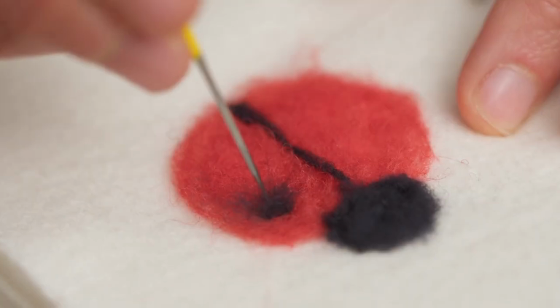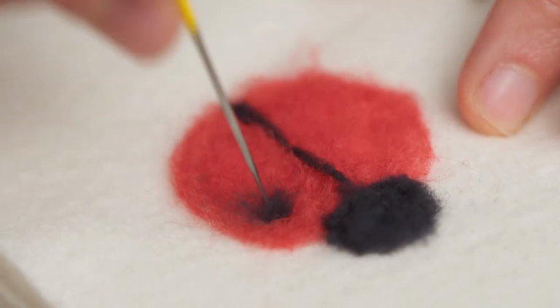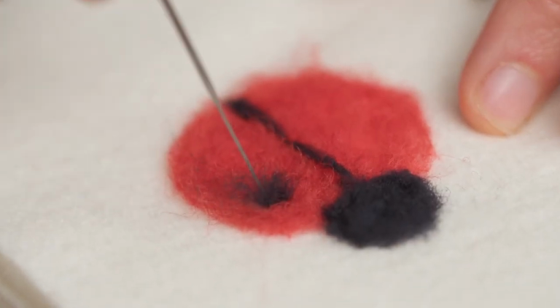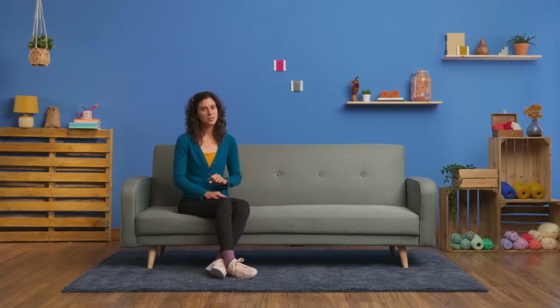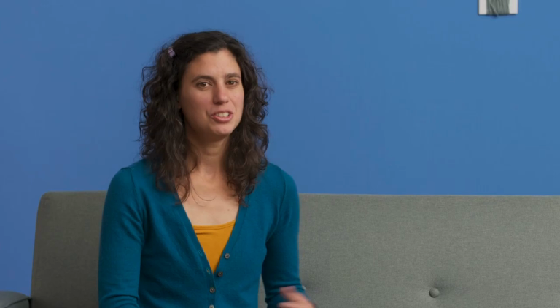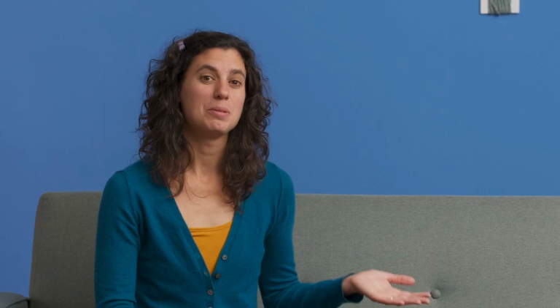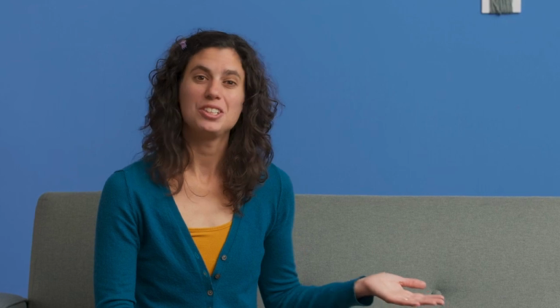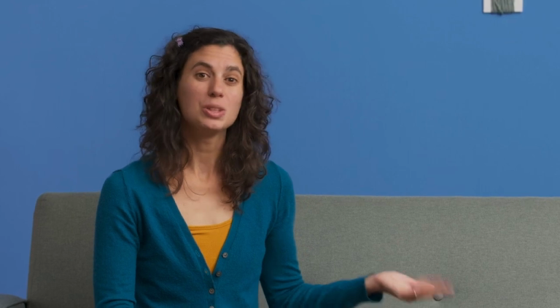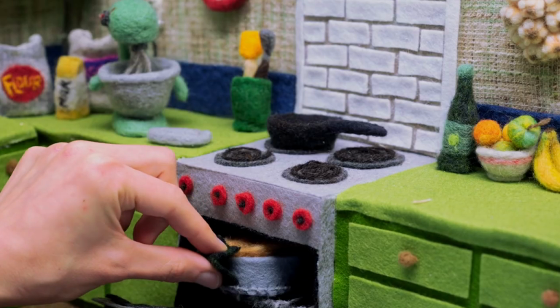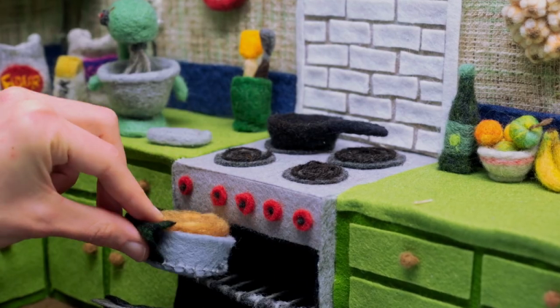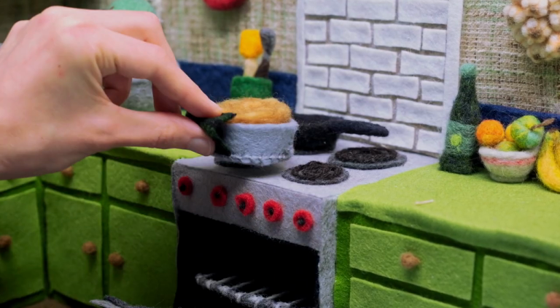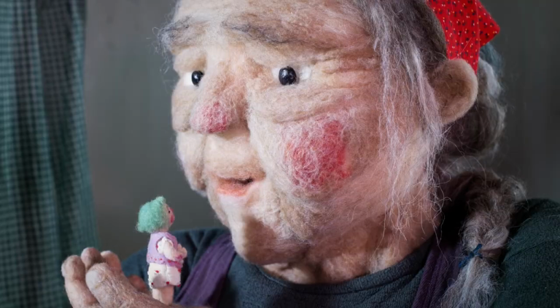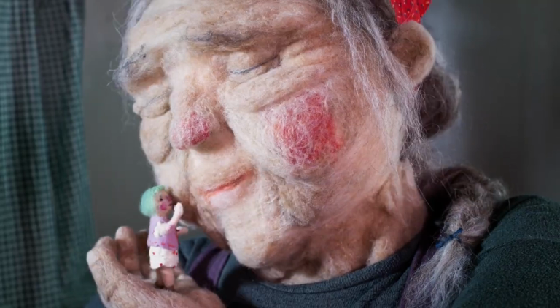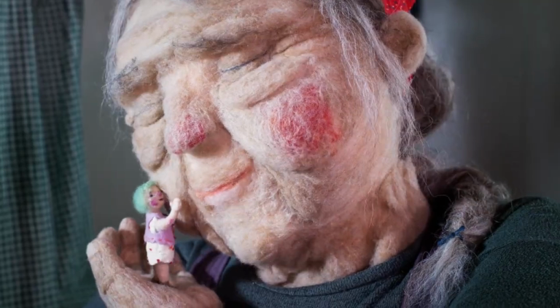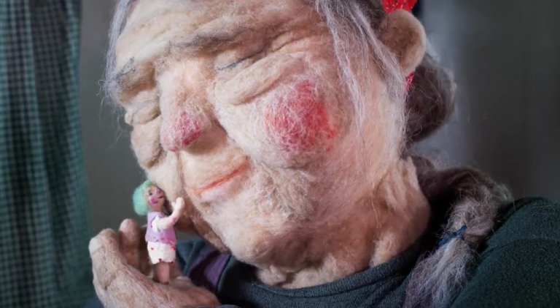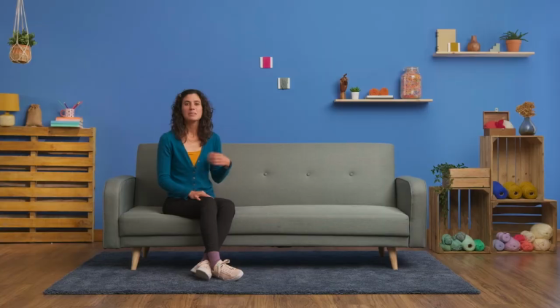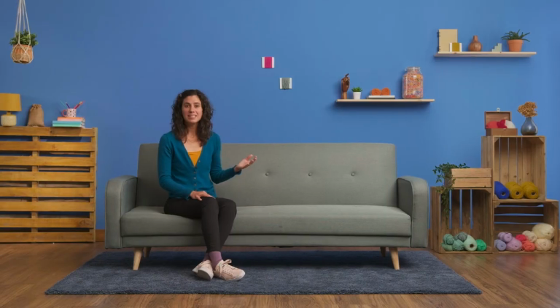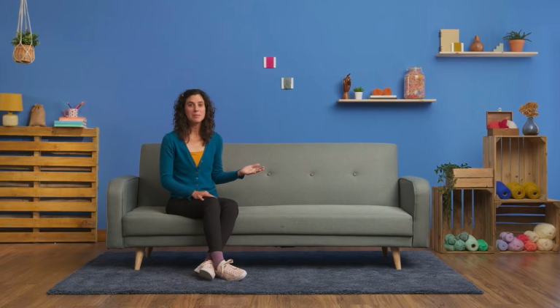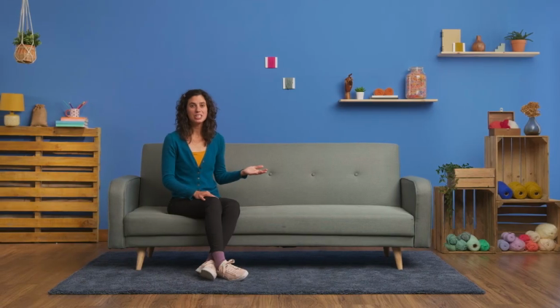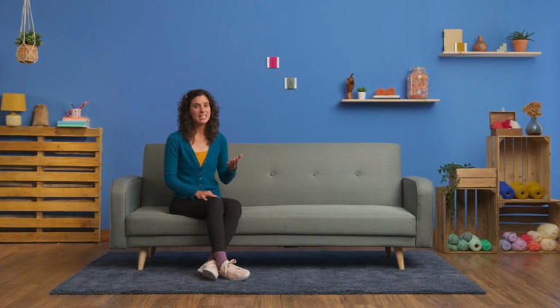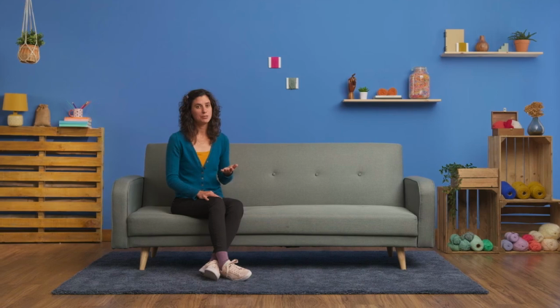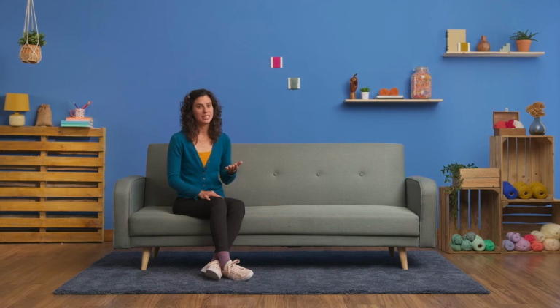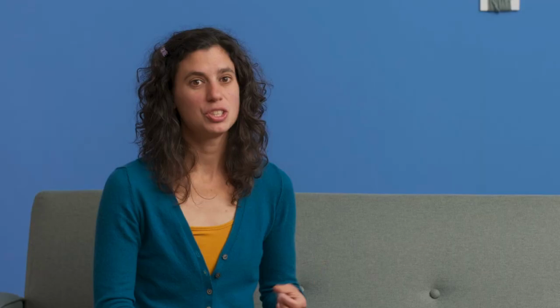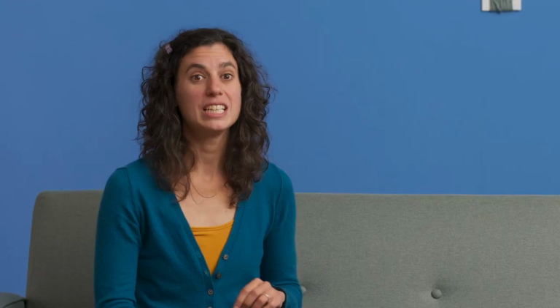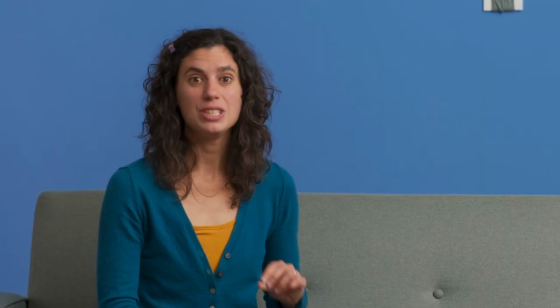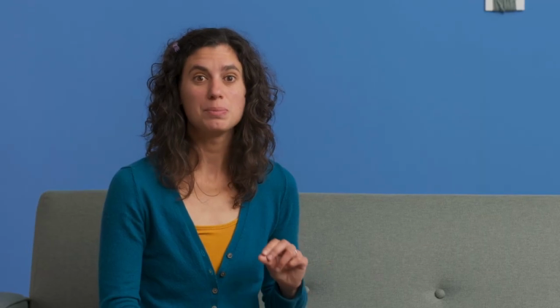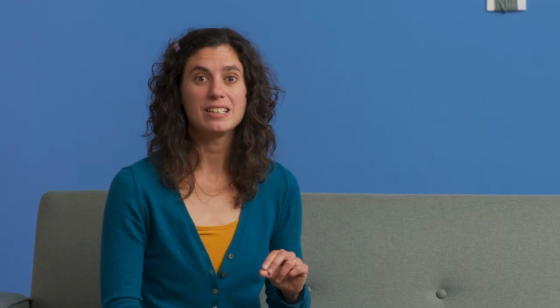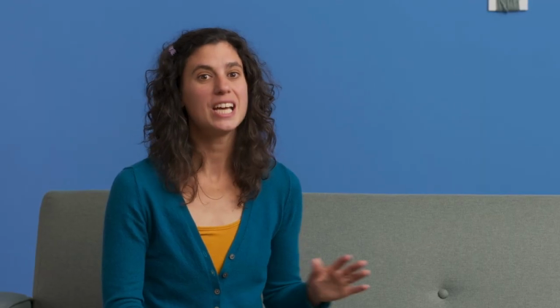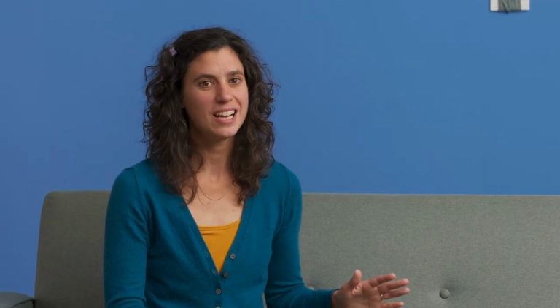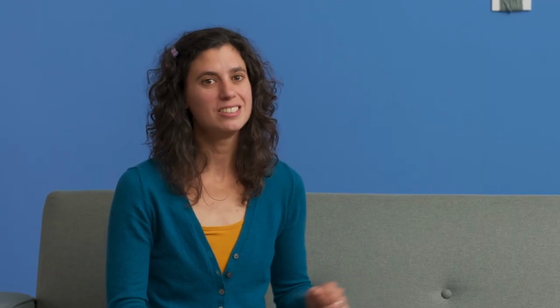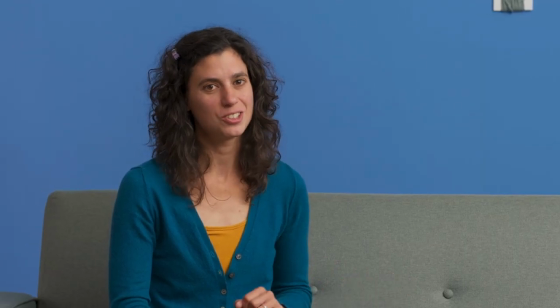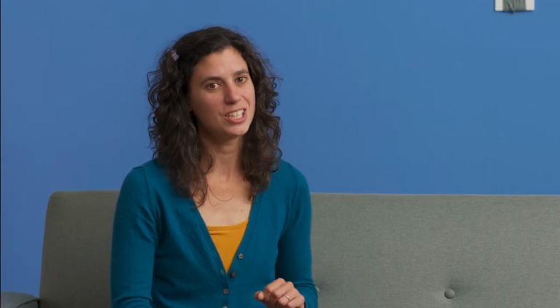By the end of this course, you'll be able to see your woolly ideas come to life. Combine stop motion and needle felting to create a unique blend of tactile digital art.